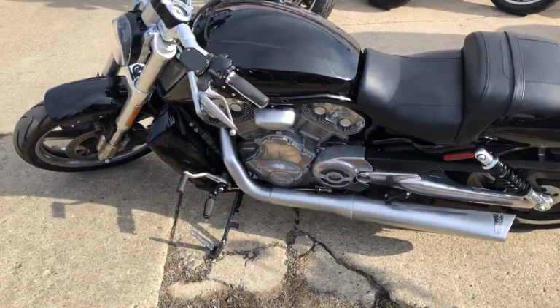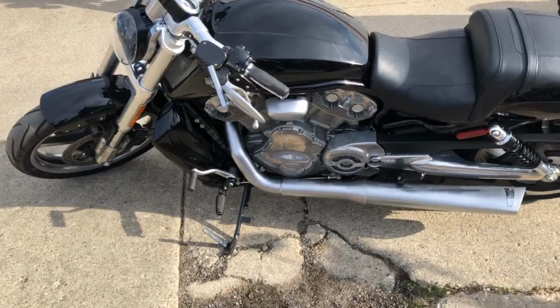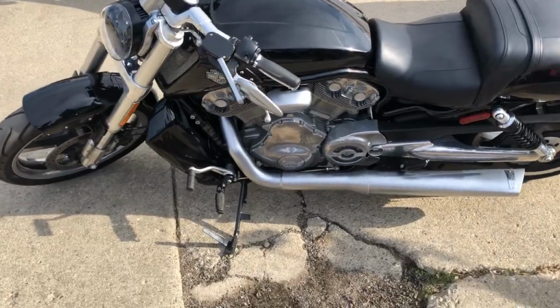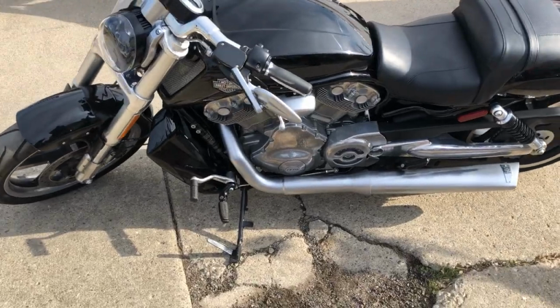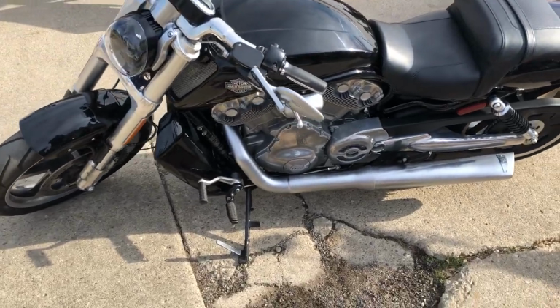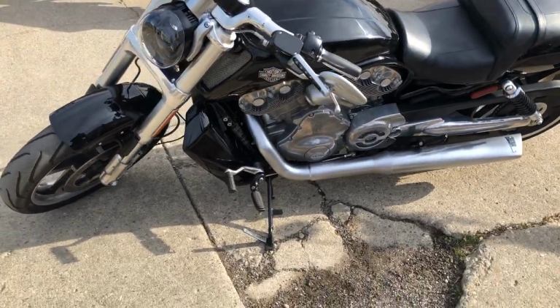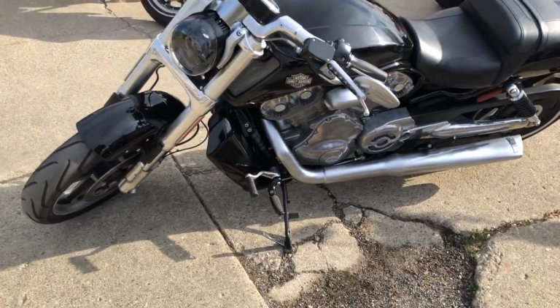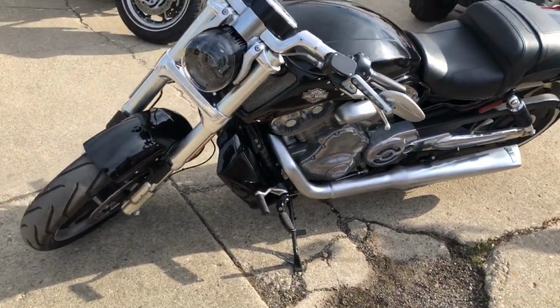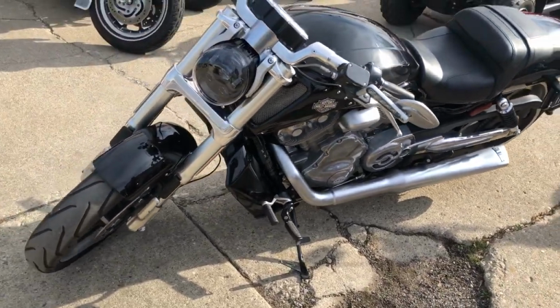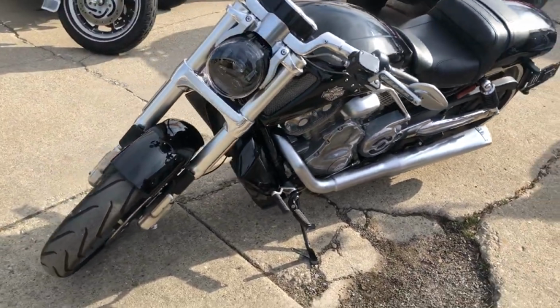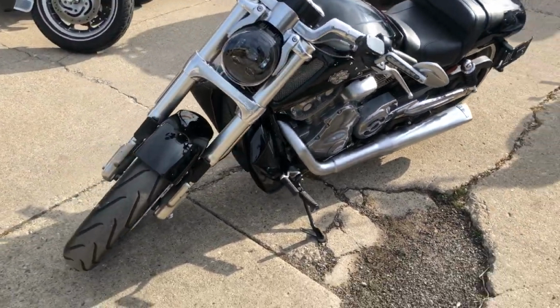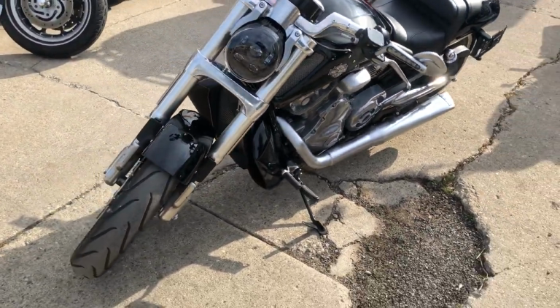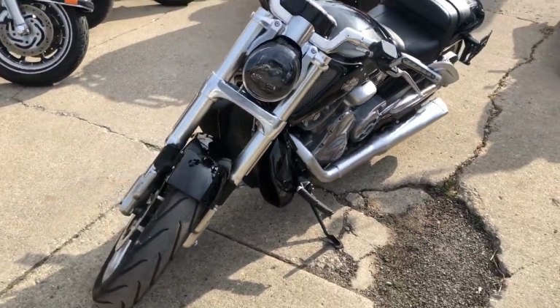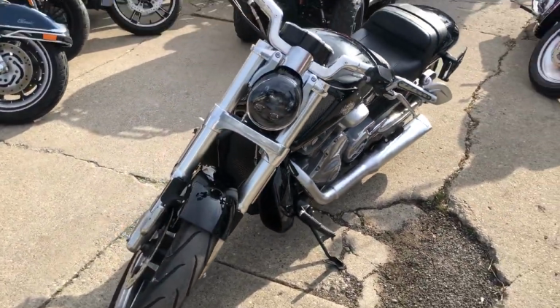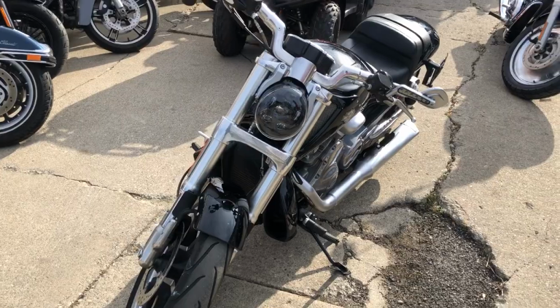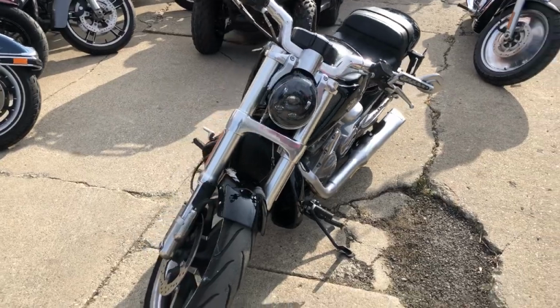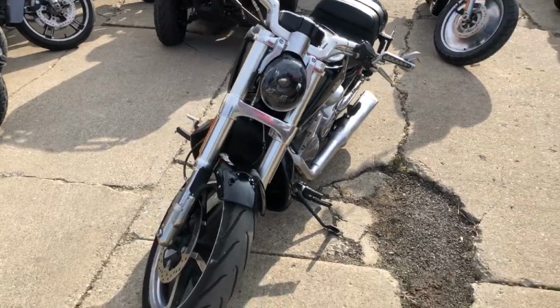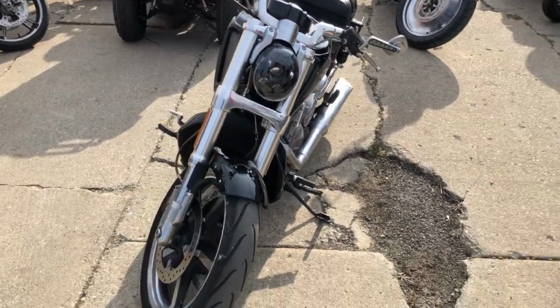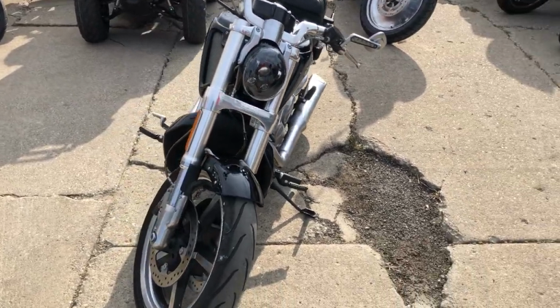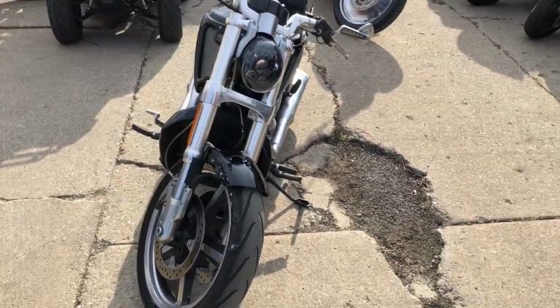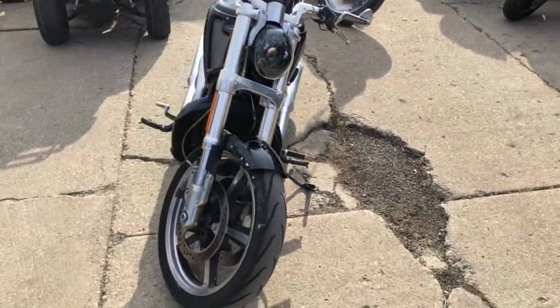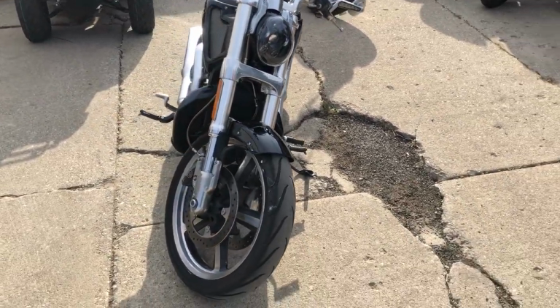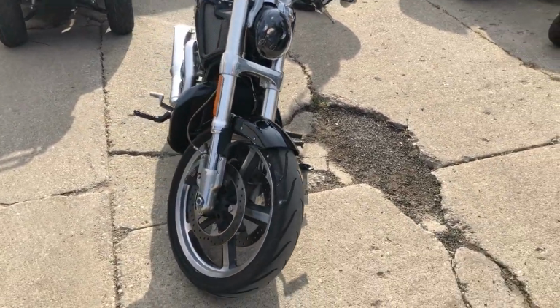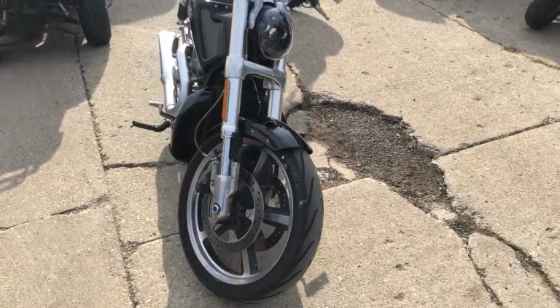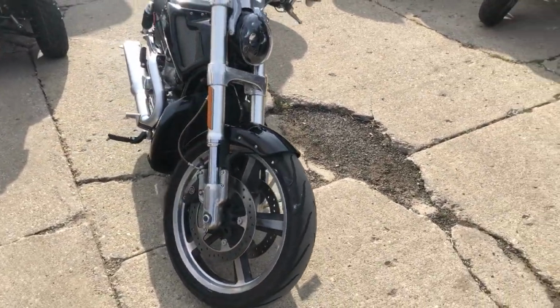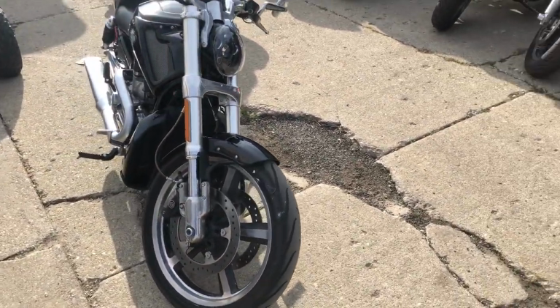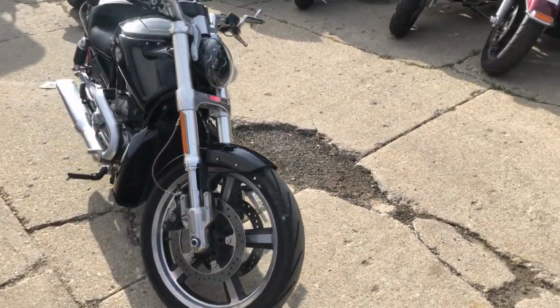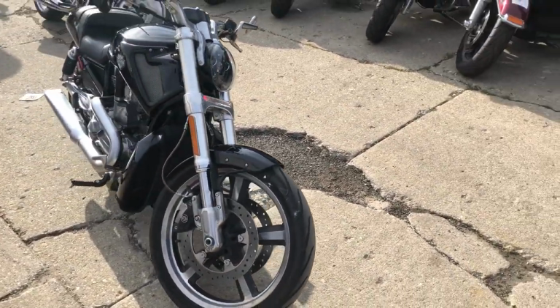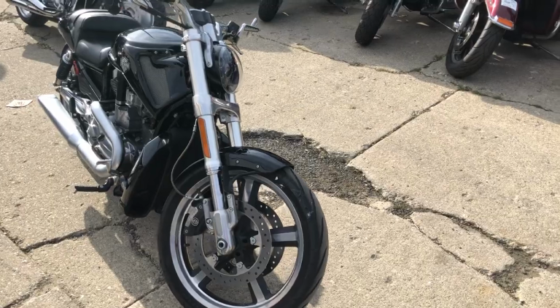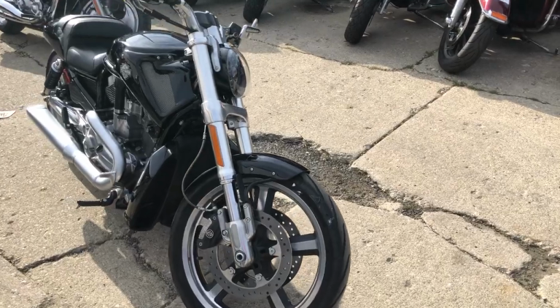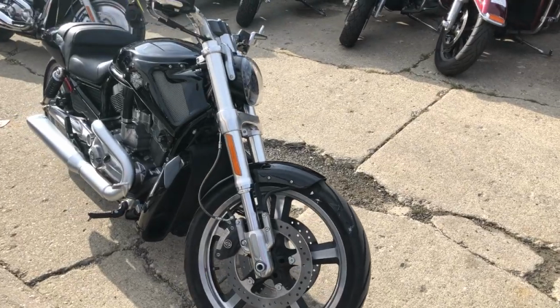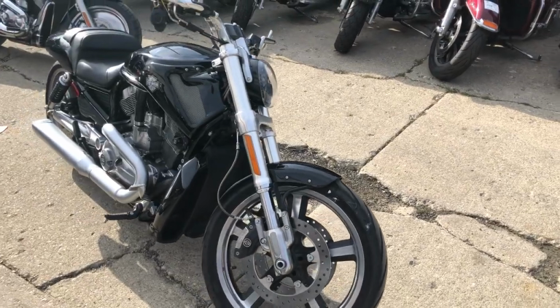It runs strong, needs nothing, and it's just been serviced at the dealership — inspected, all fluids have been changed. This bike is certified and includes a warranty. This is the one and you can buy it with confidence.